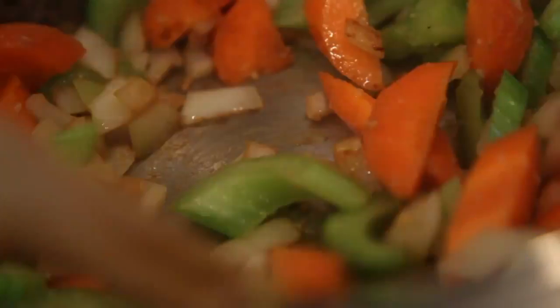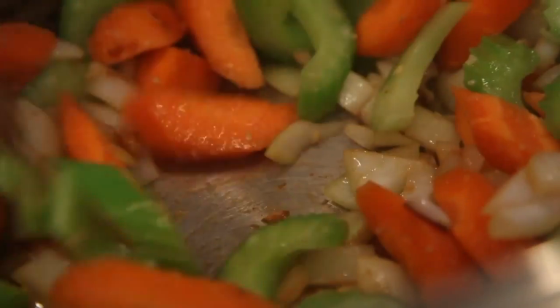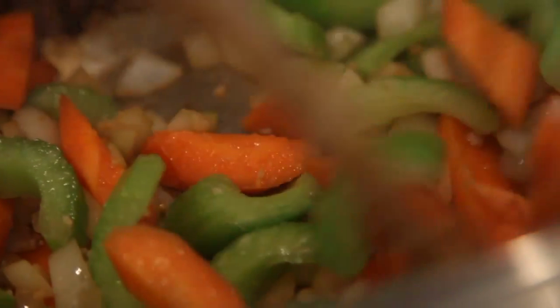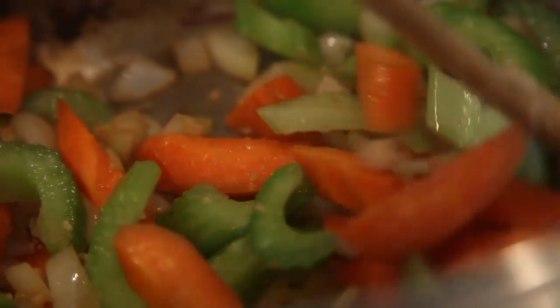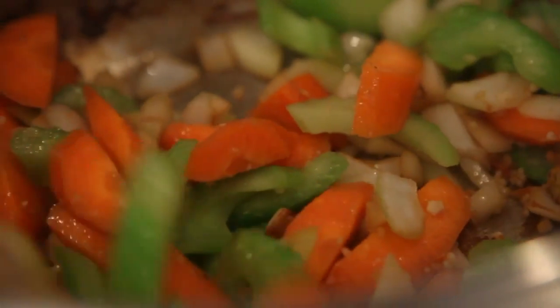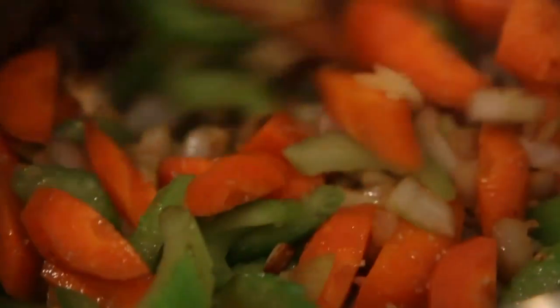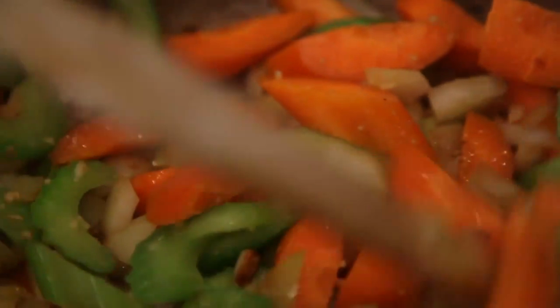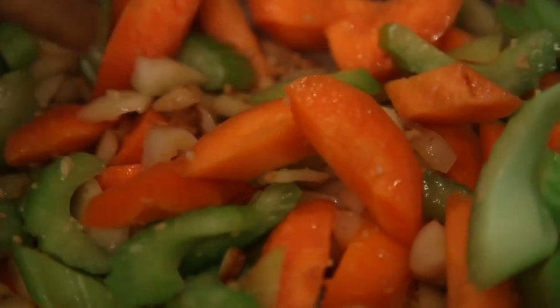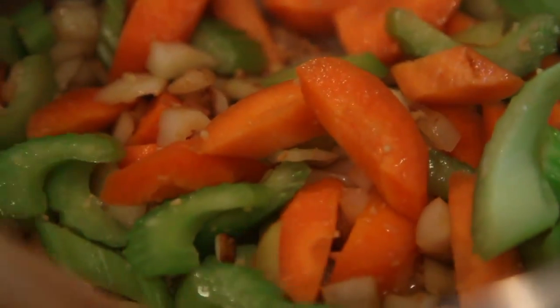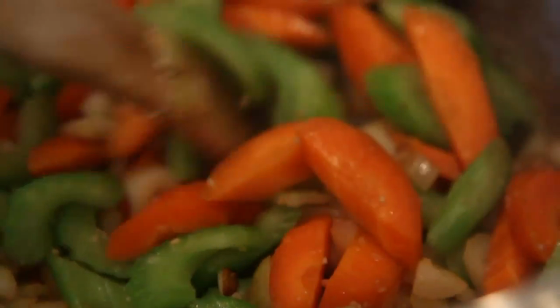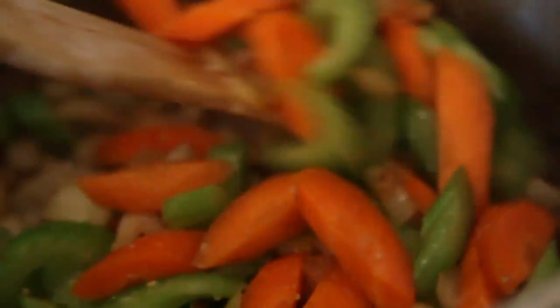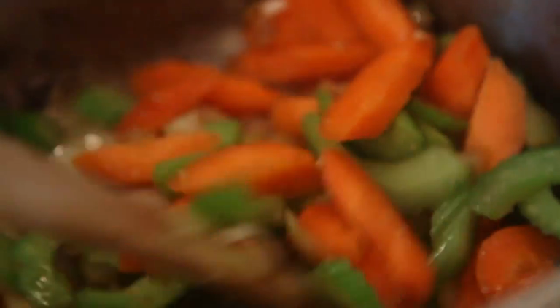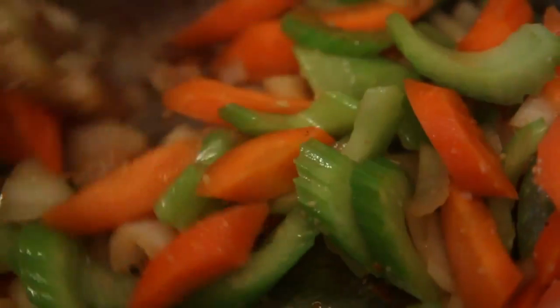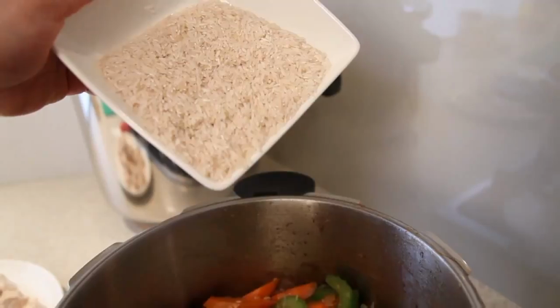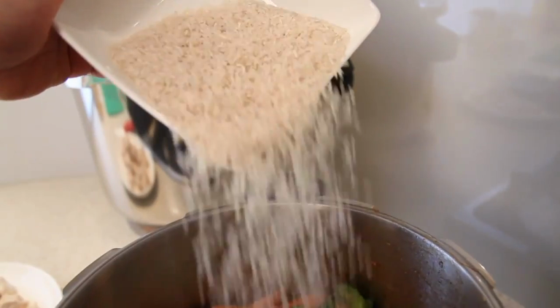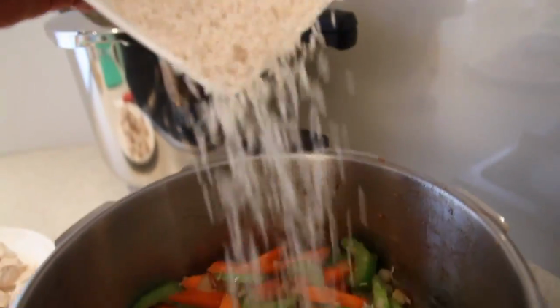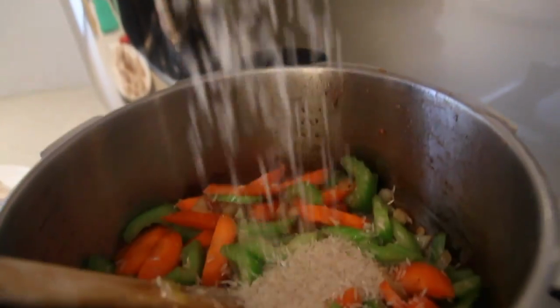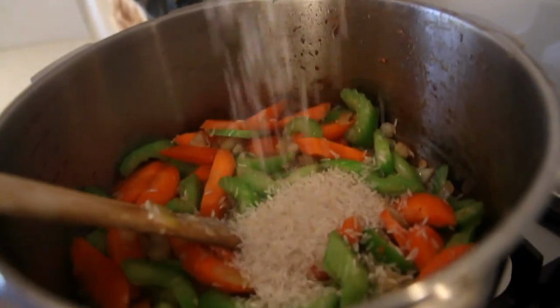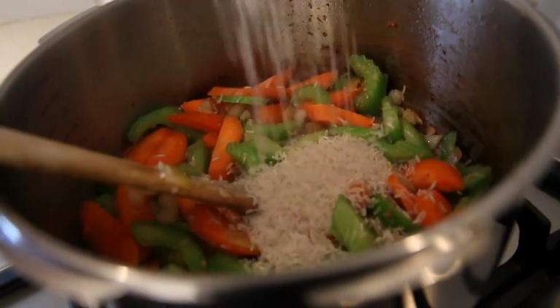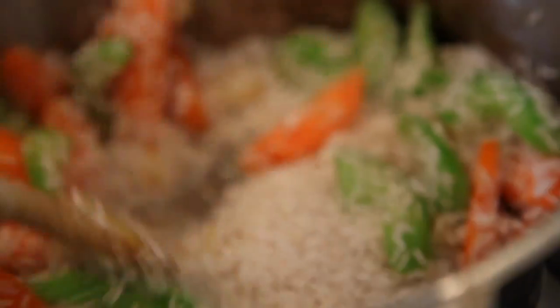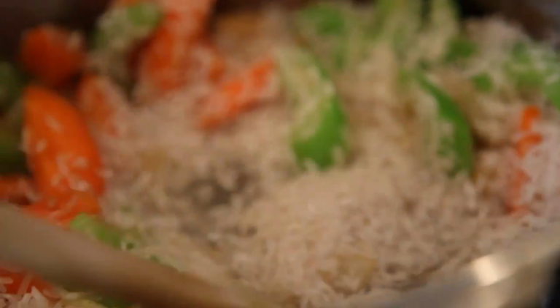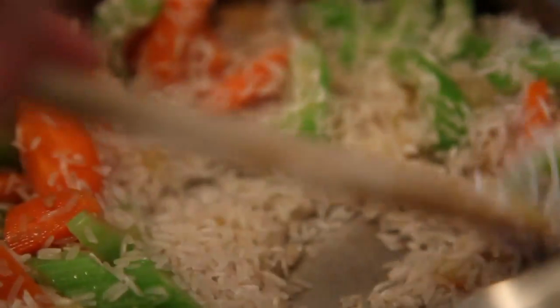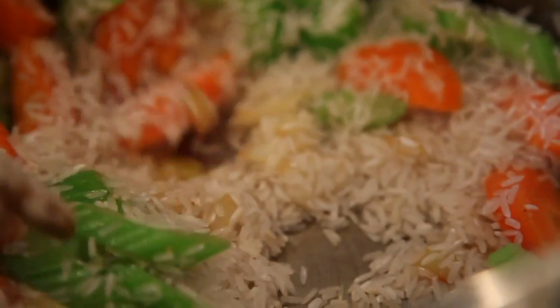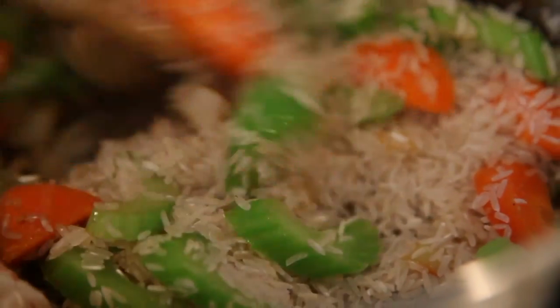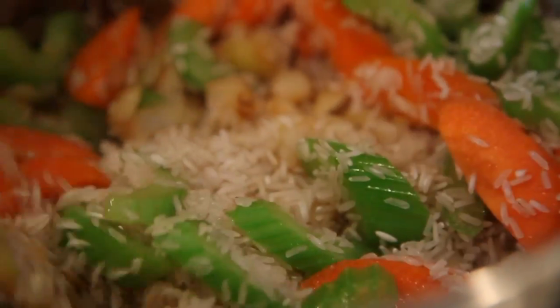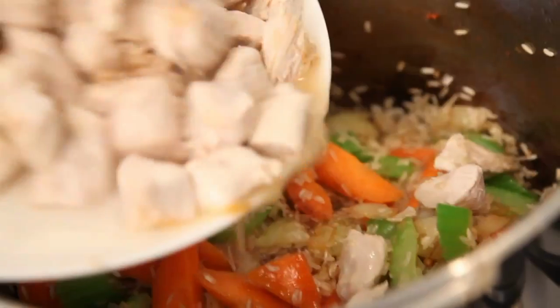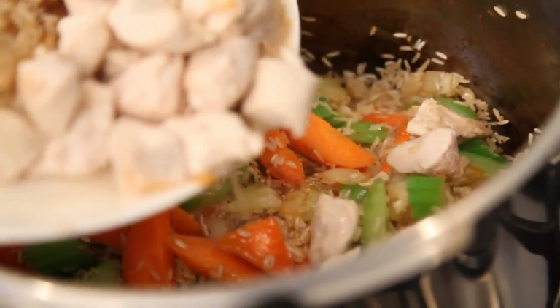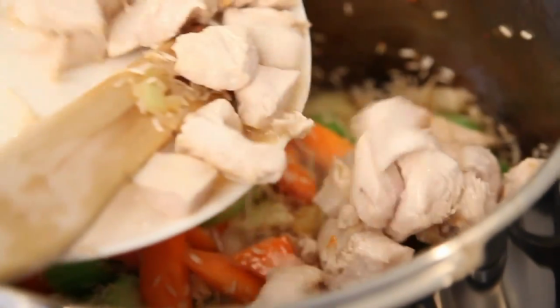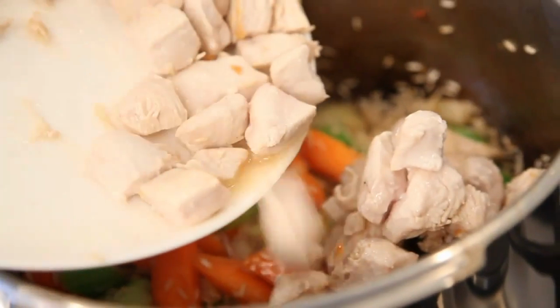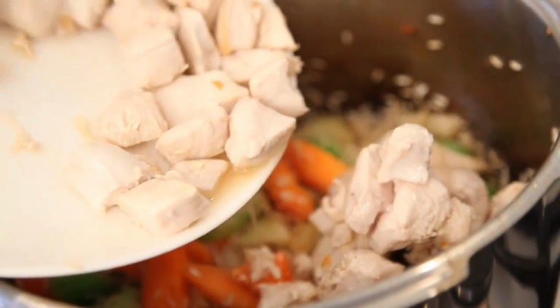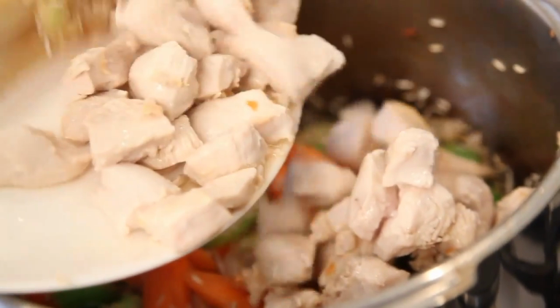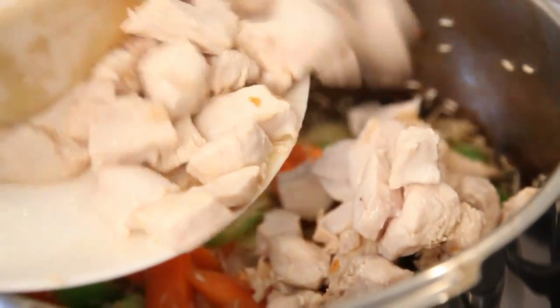Add two carrots sliced and two celery stalks sliced, and sauté until the onion begins to soften. Add one cup of long grain rice and cook while stirring for a minute before returning the chicken to the pan.